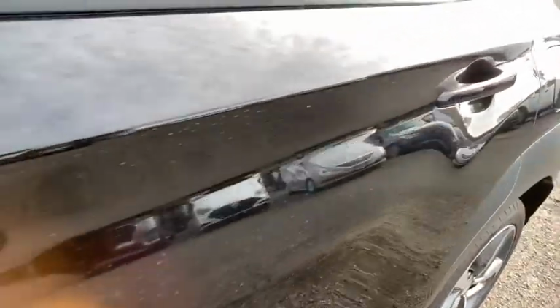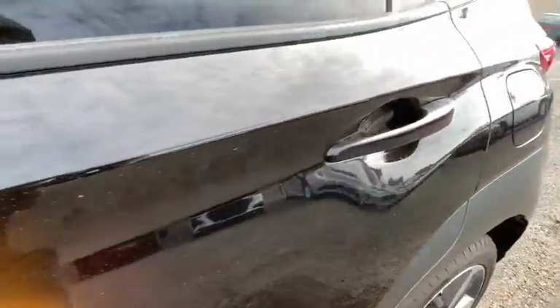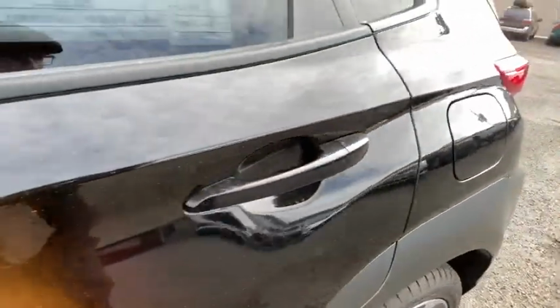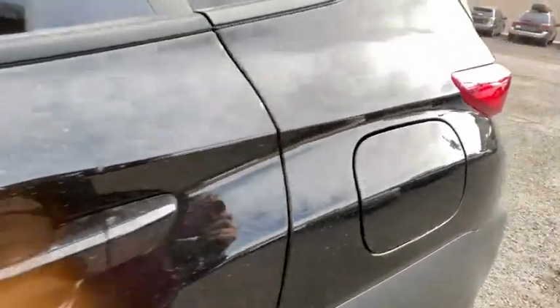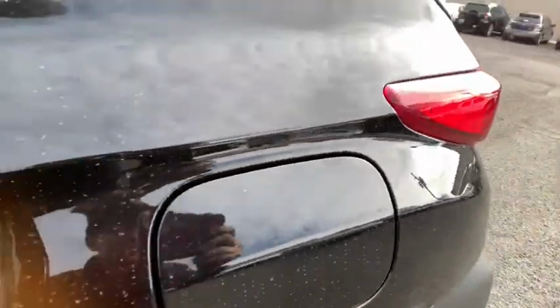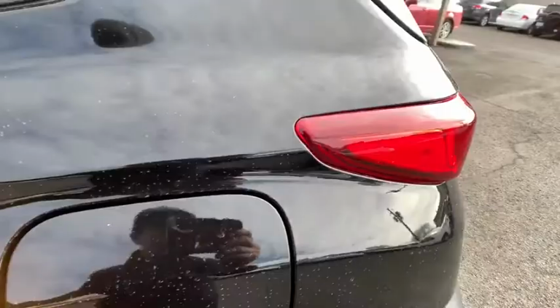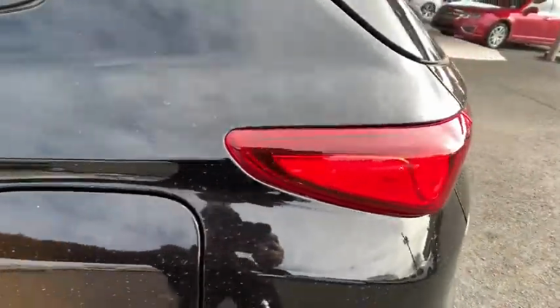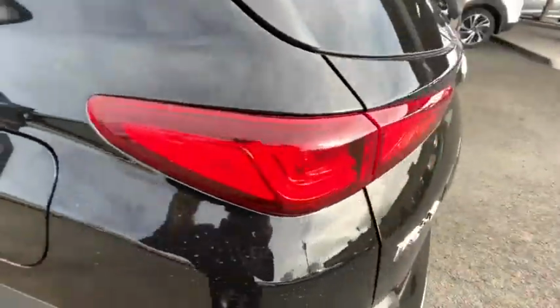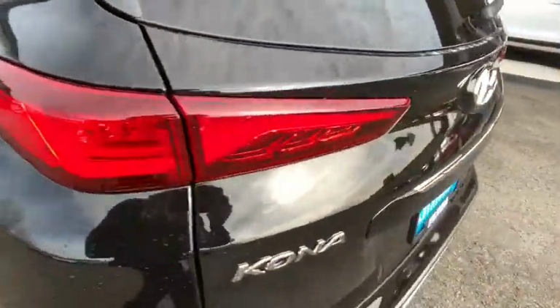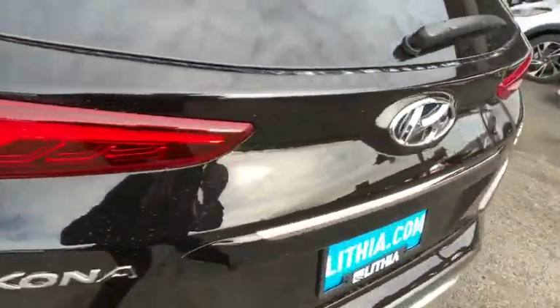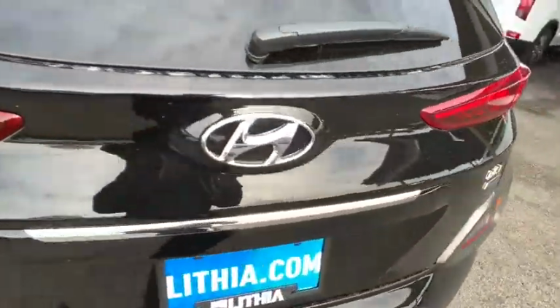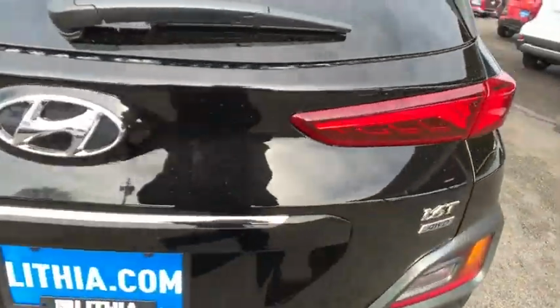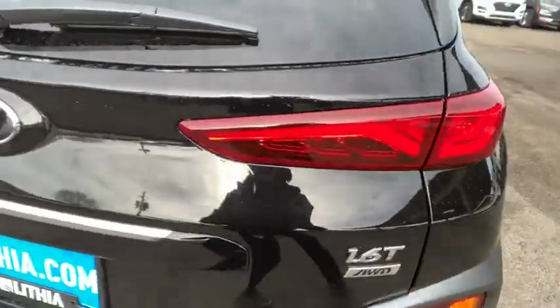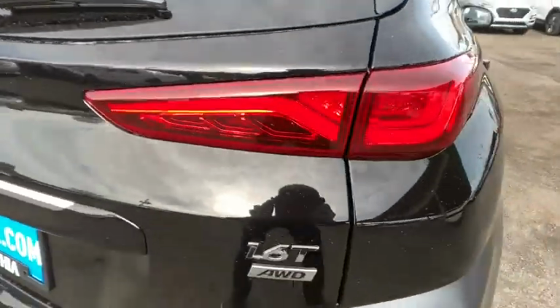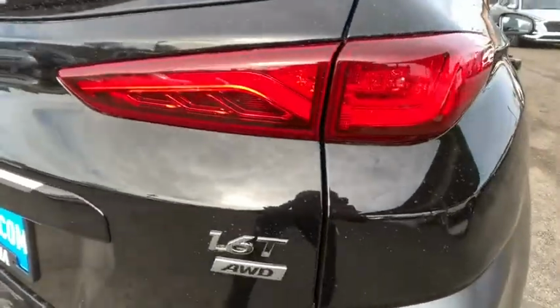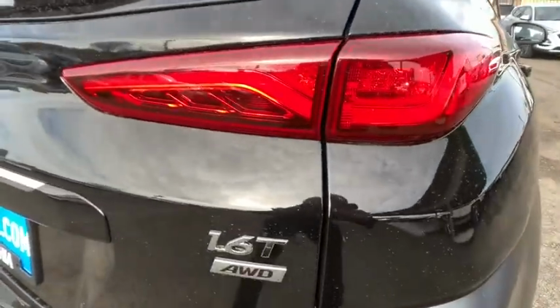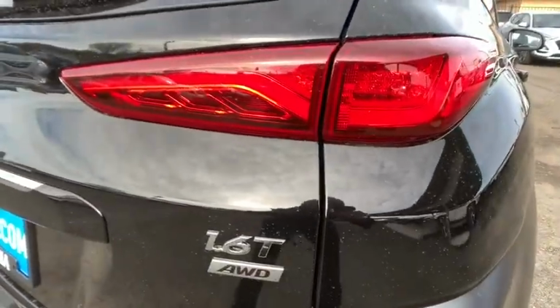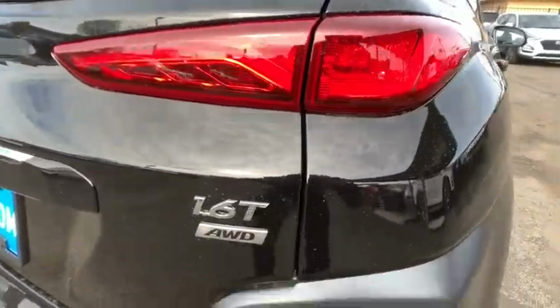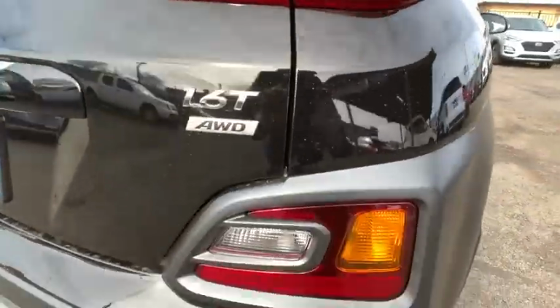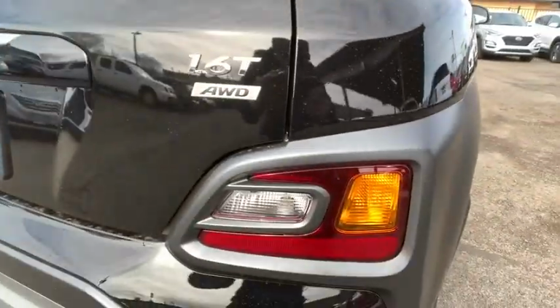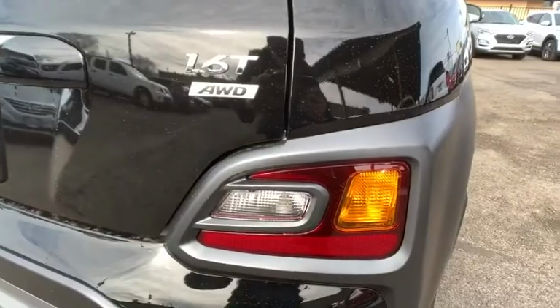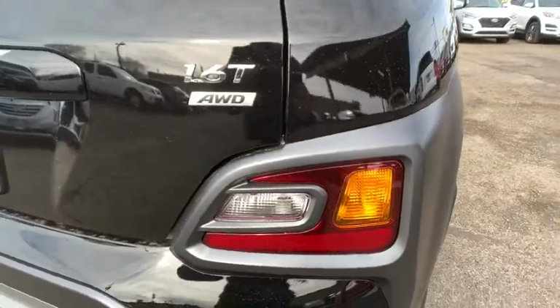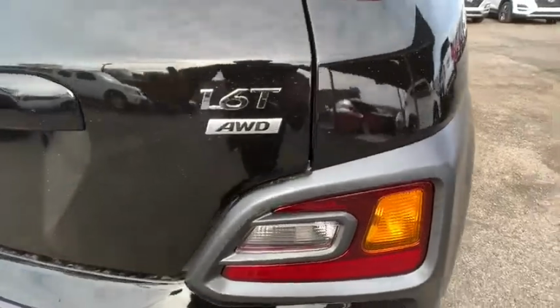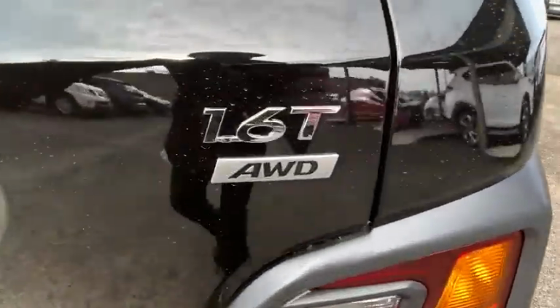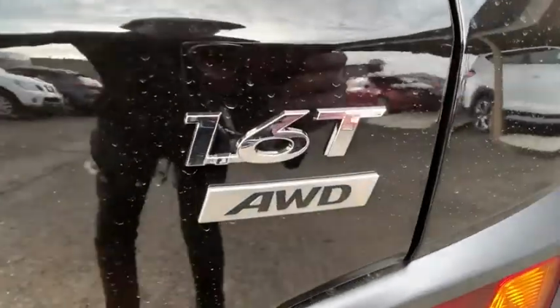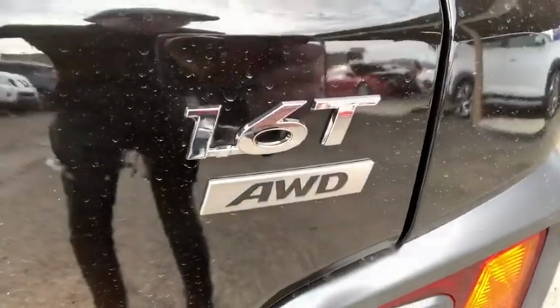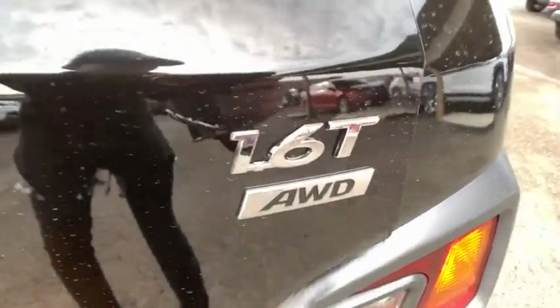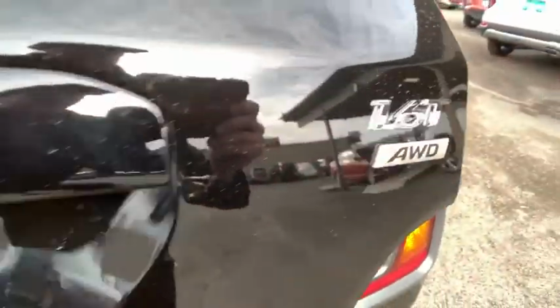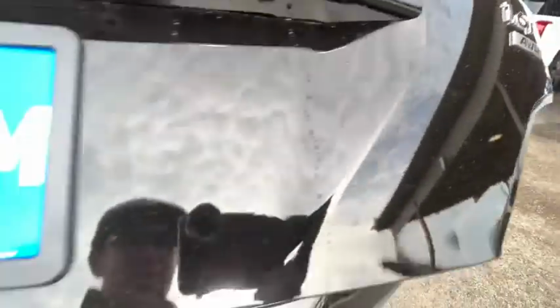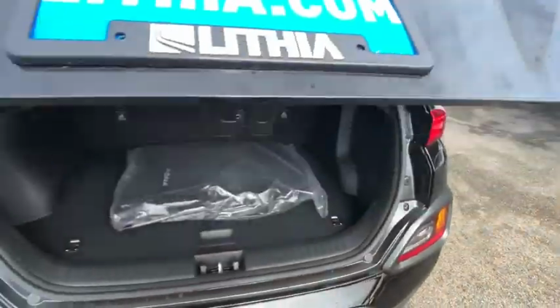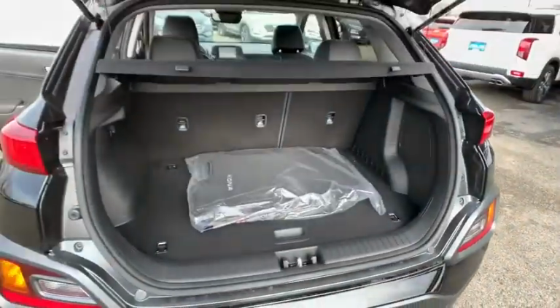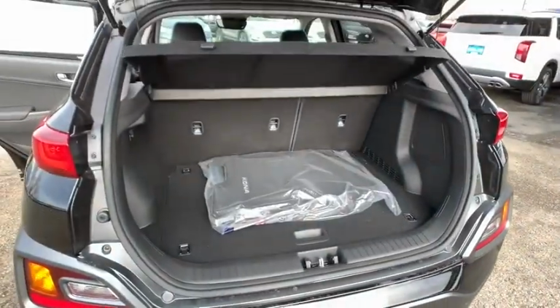Four-wheel disc brakes, ABS four-wheel, climate control, AM-FM stereo radio, rear defrost, premium sound system, auto-off headlights, universal garage door opener, fog lamps.